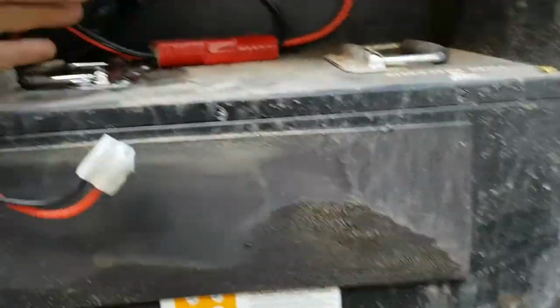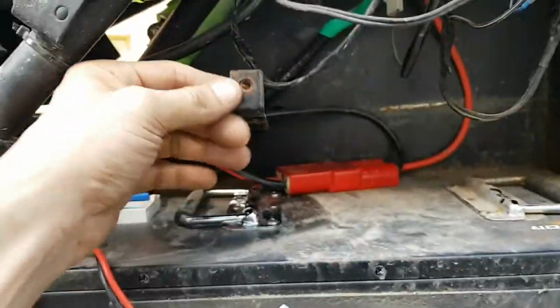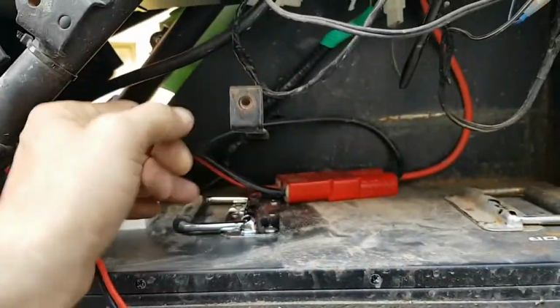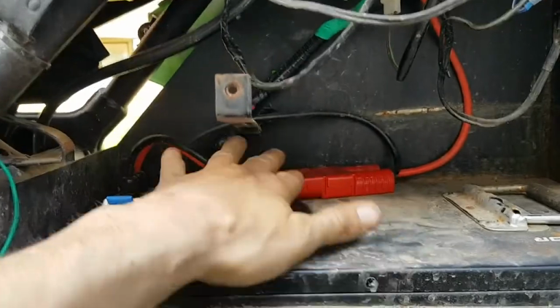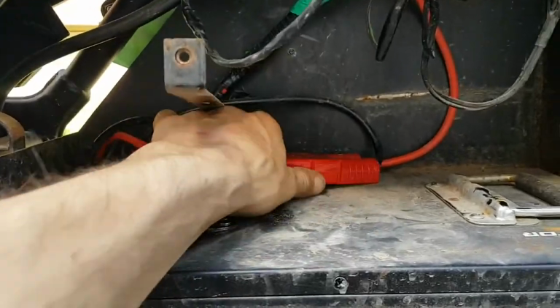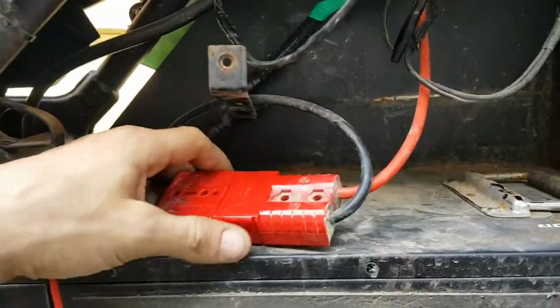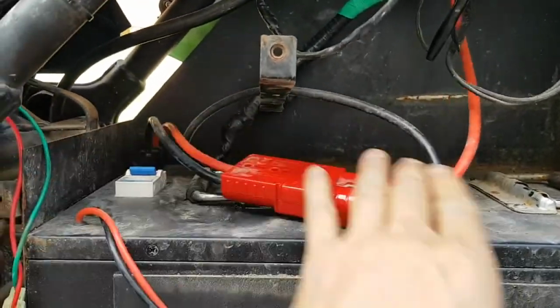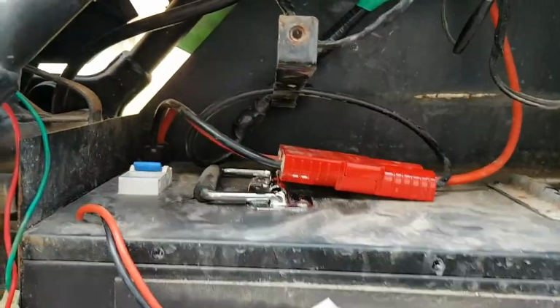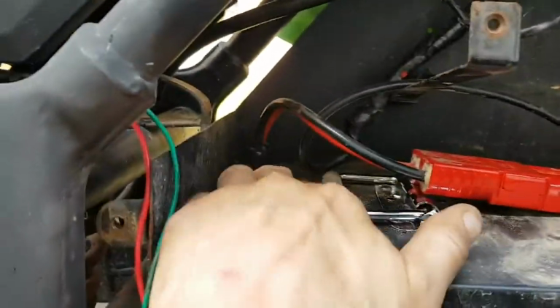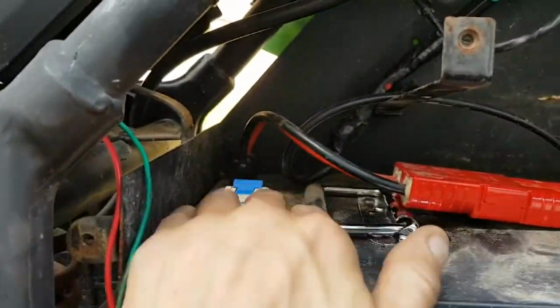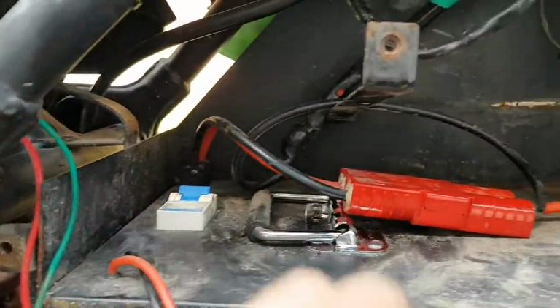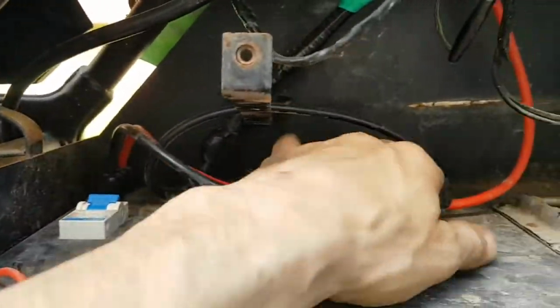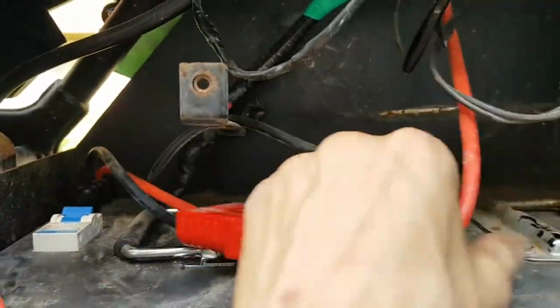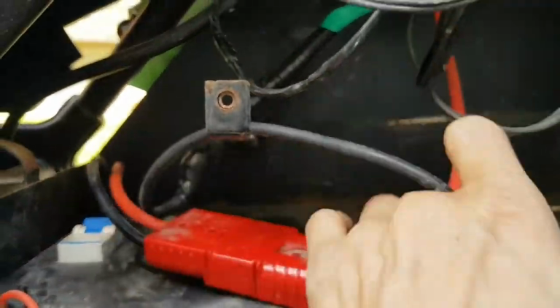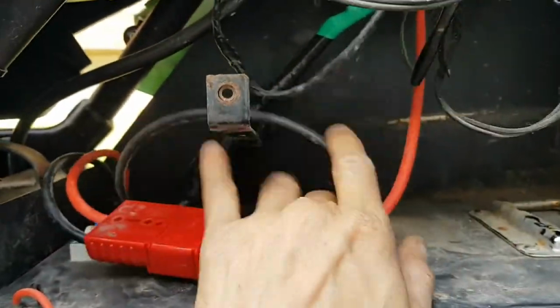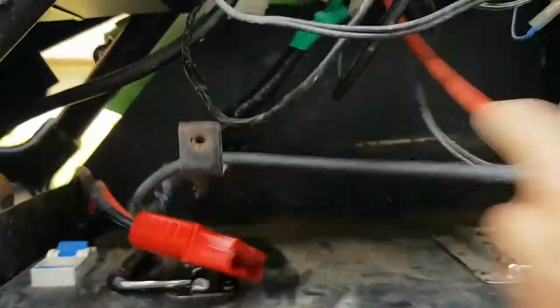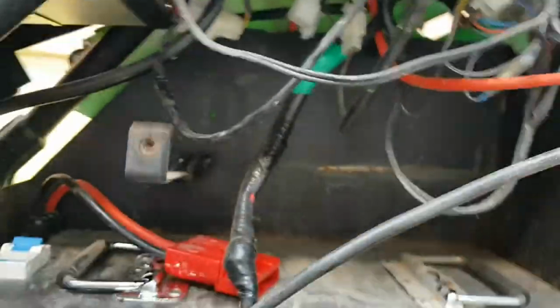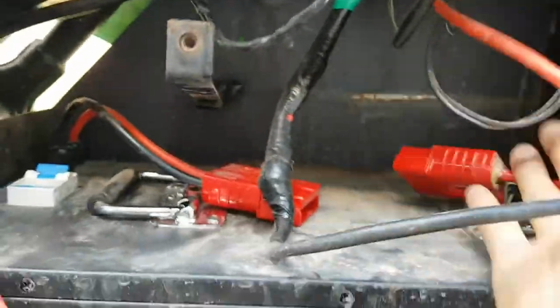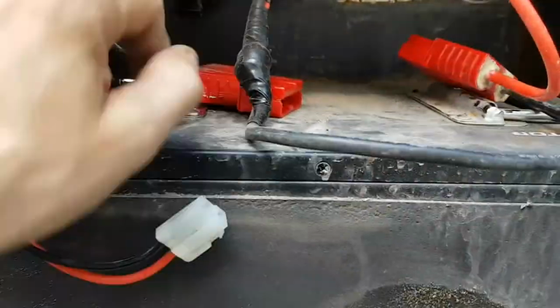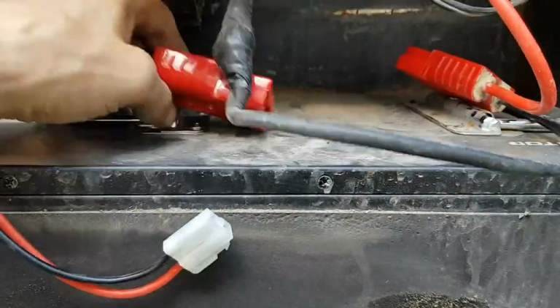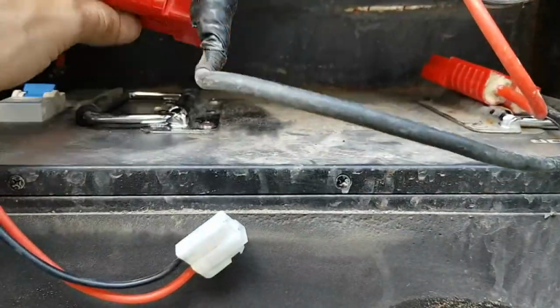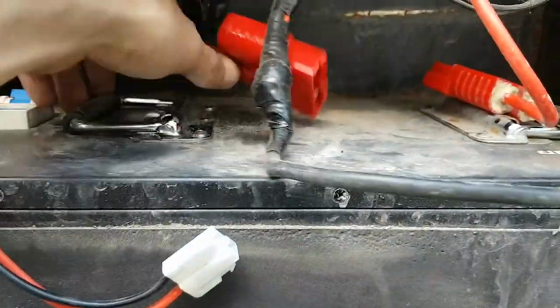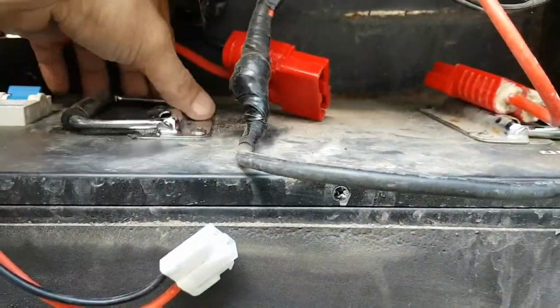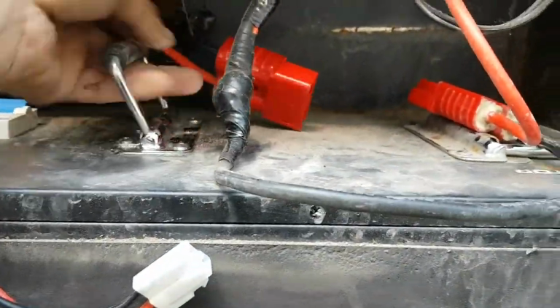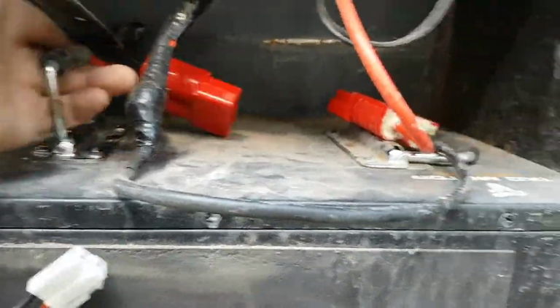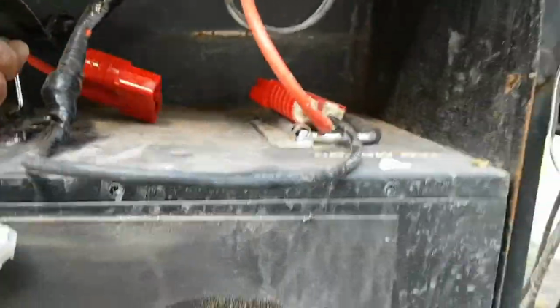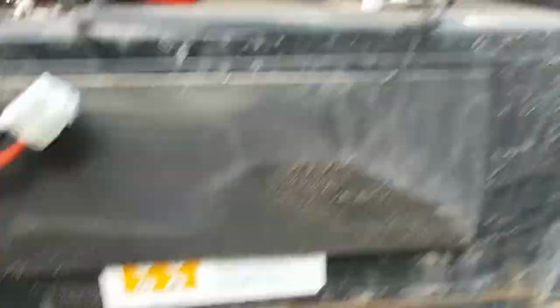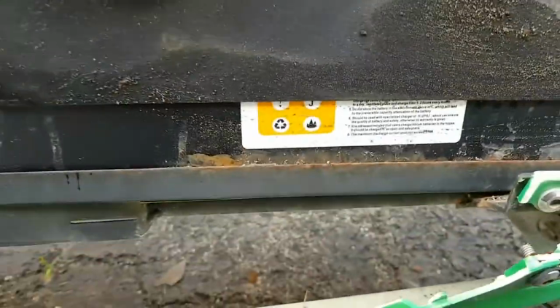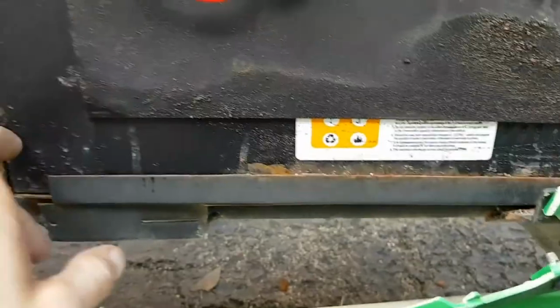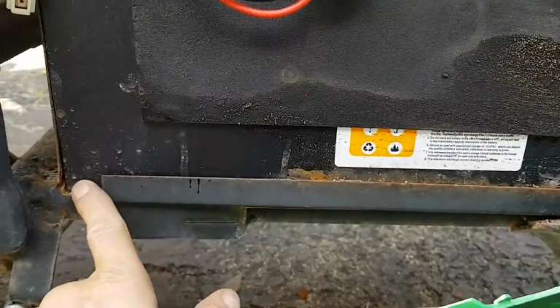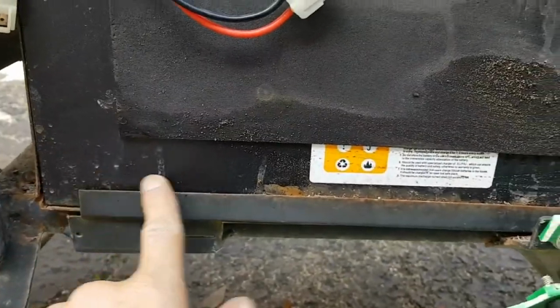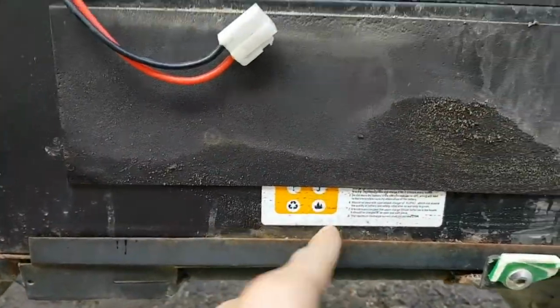To get this battery pack out, once you've got the side panel off and the foam out, flip that breaker back off, unplug your Anderson connector, then grab these handles and just lift it up past this bar here and pull it out.